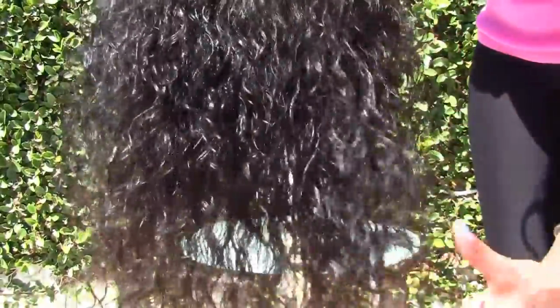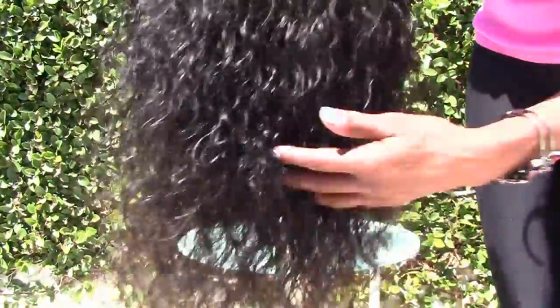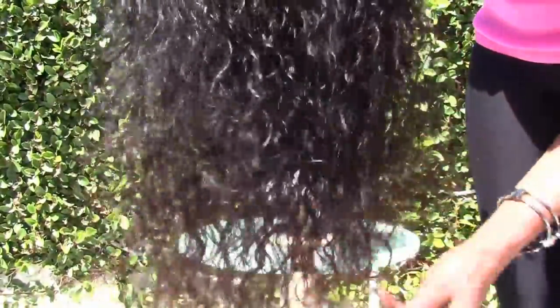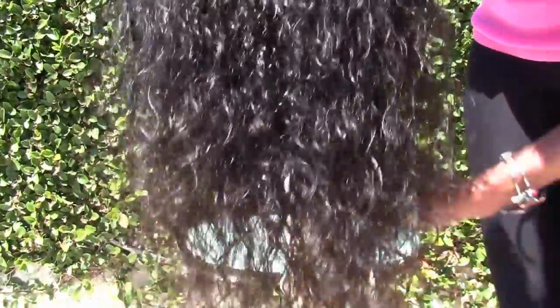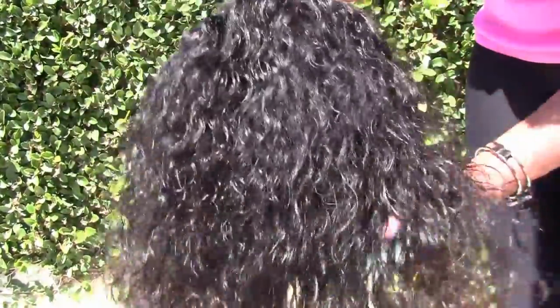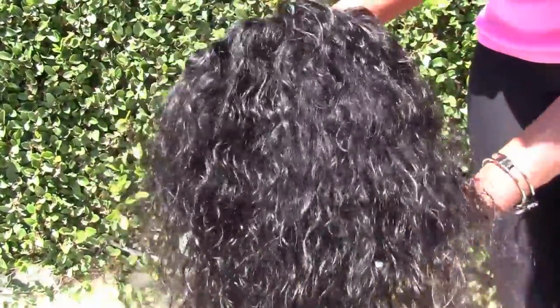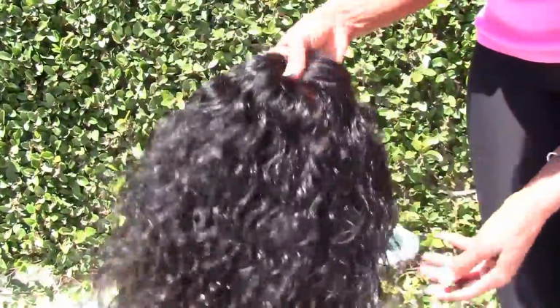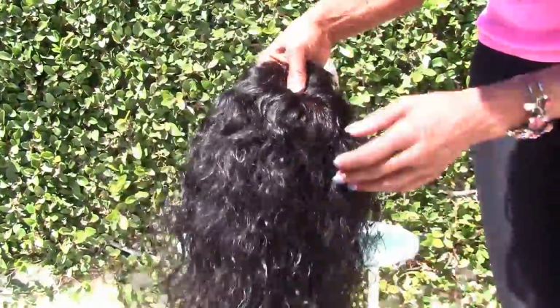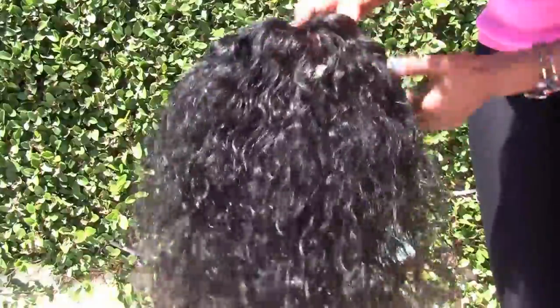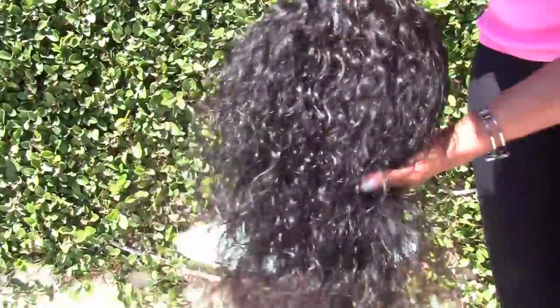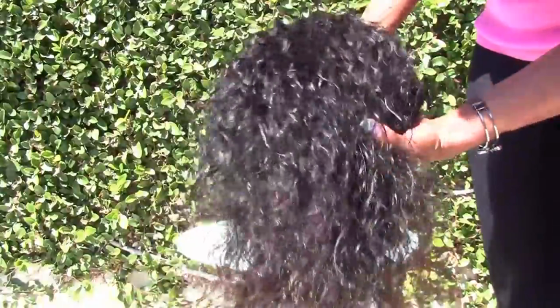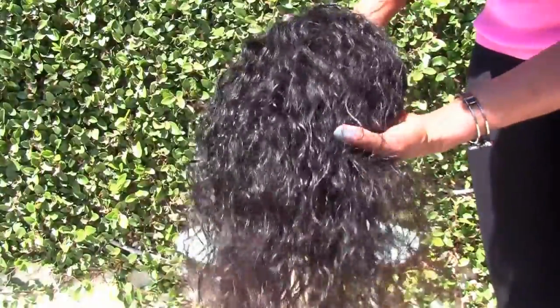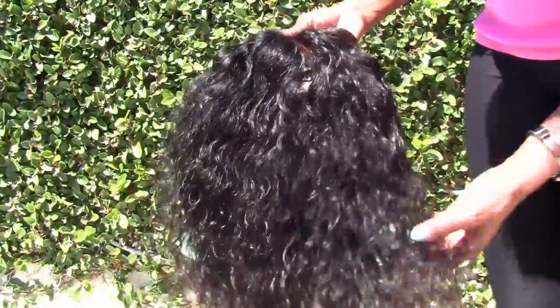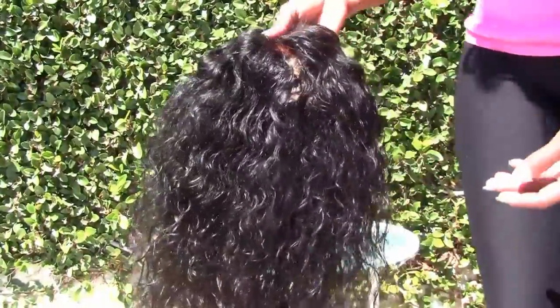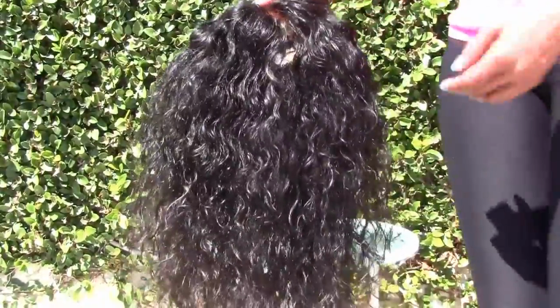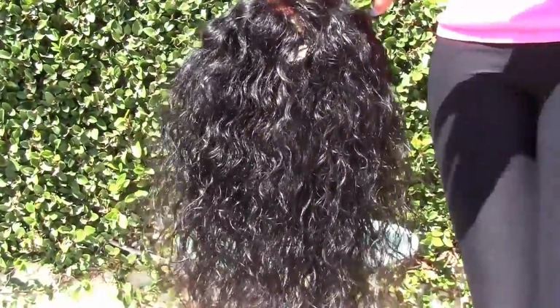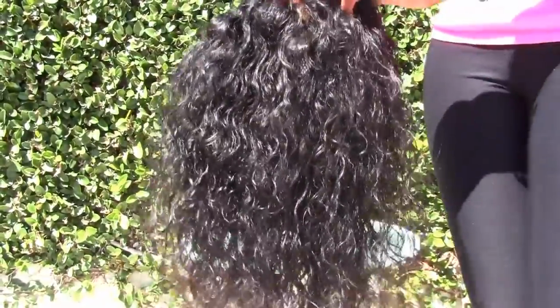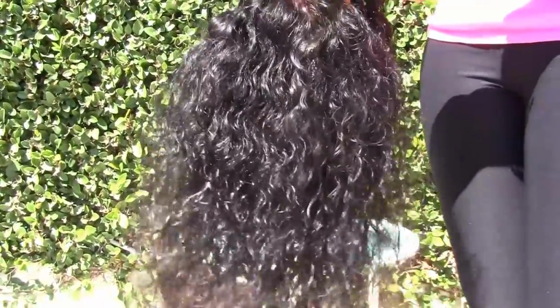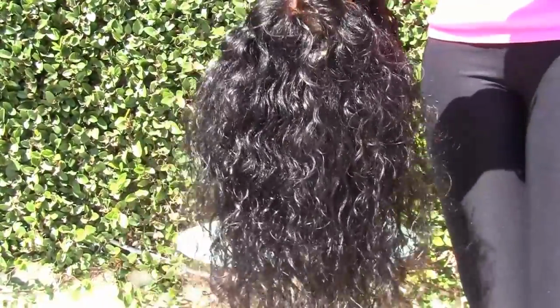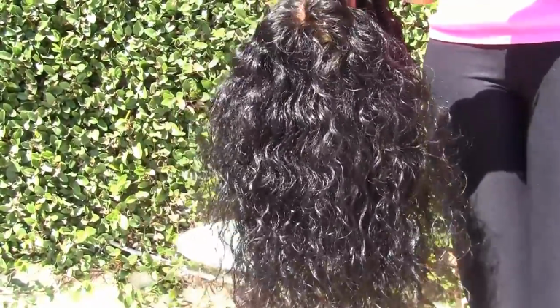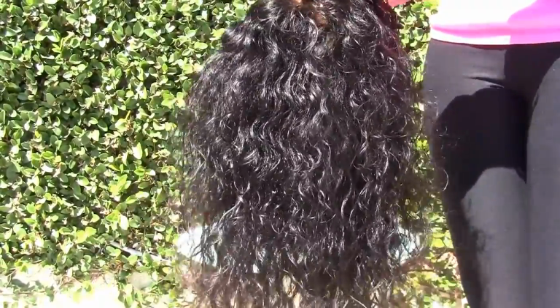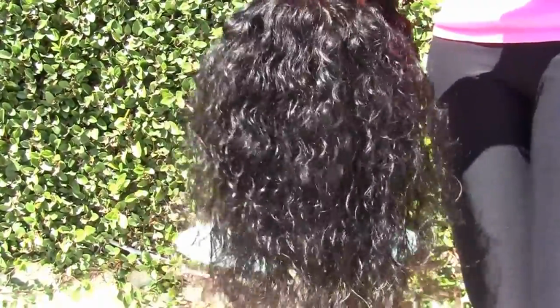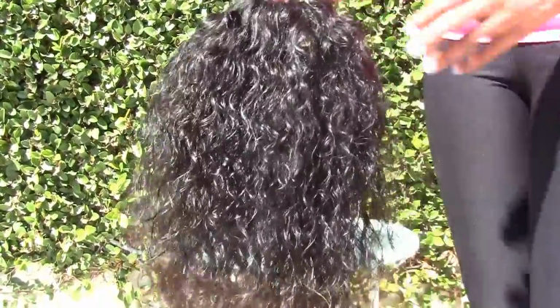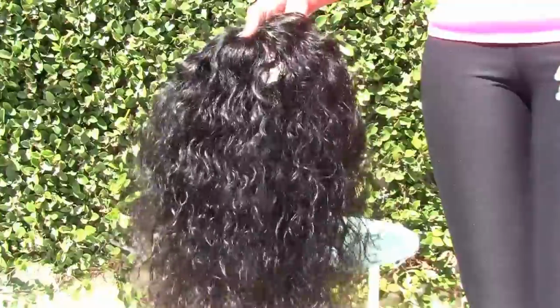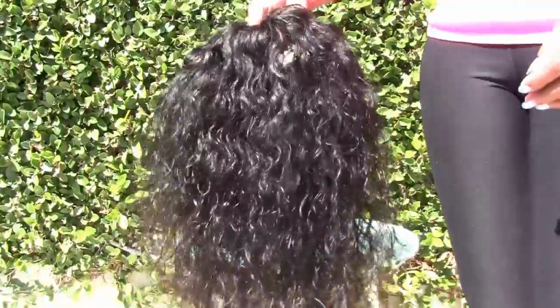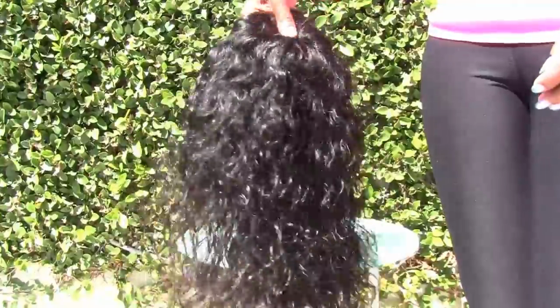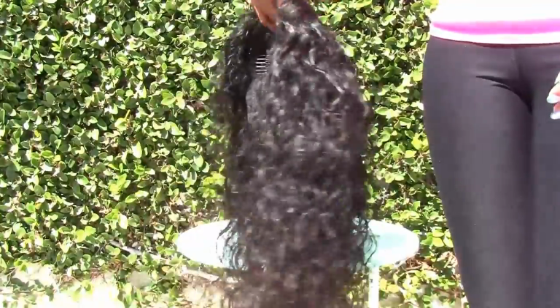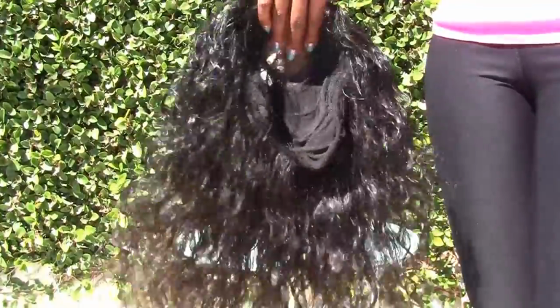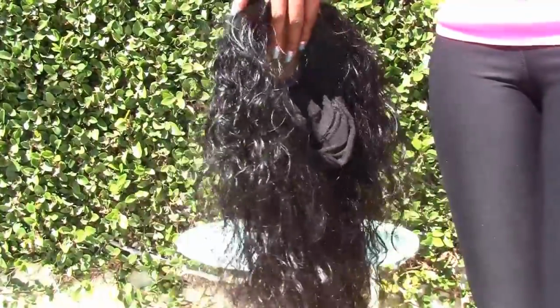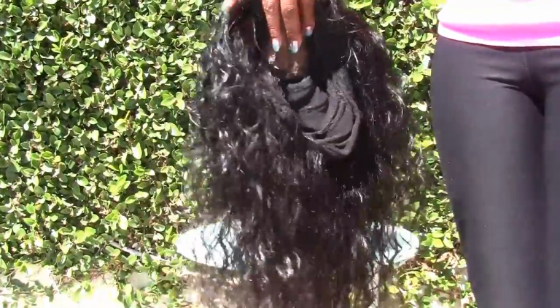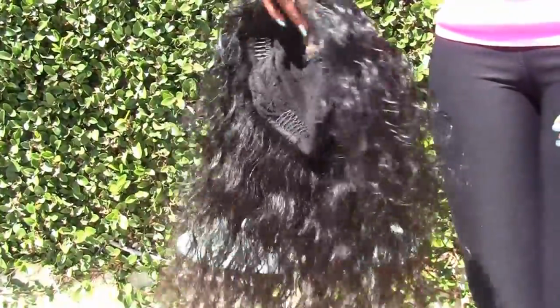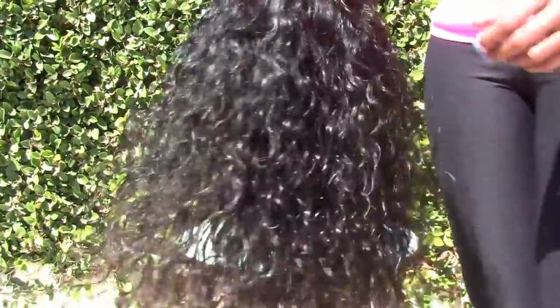All in all, the wig turned out nice. I don't know if the client might think this is too much hair, but if it is, she's welcome to go in and take a track or two out.